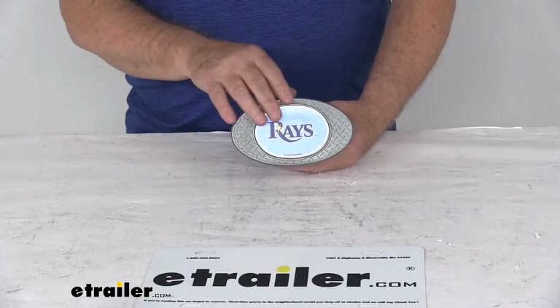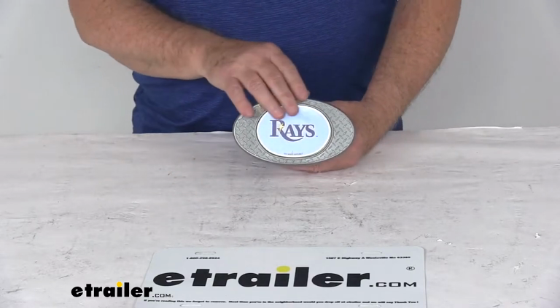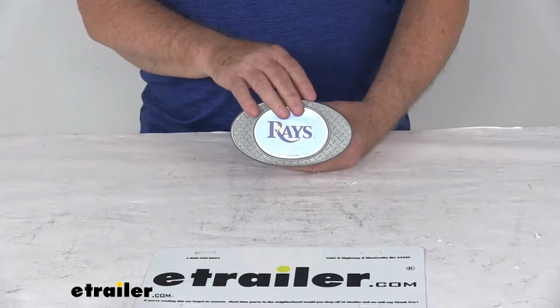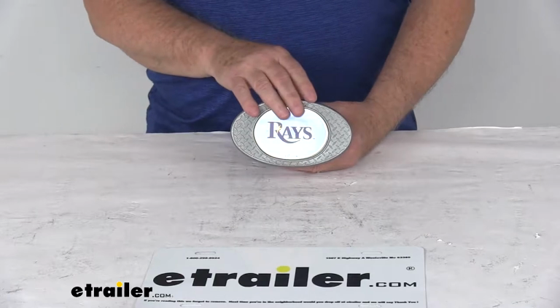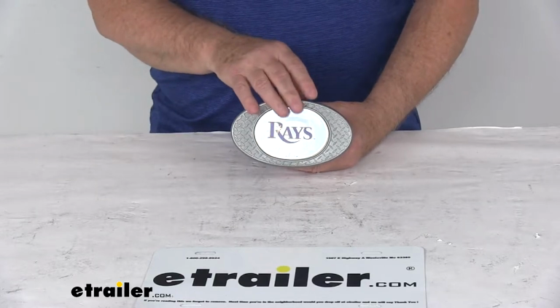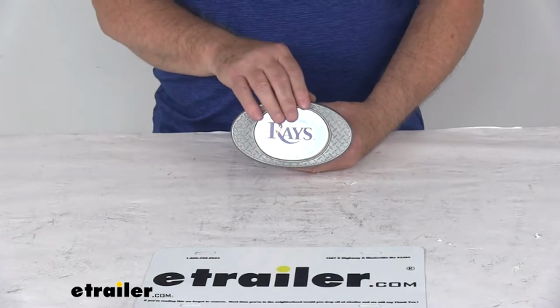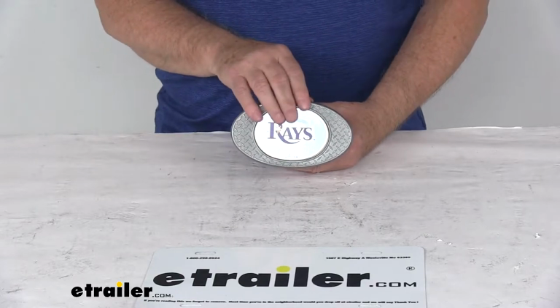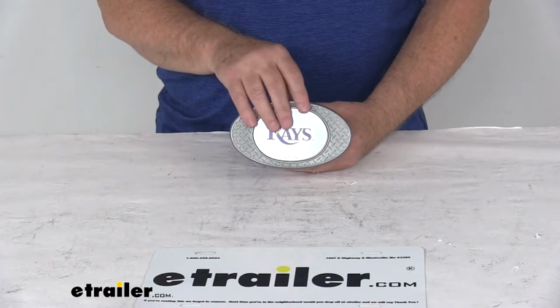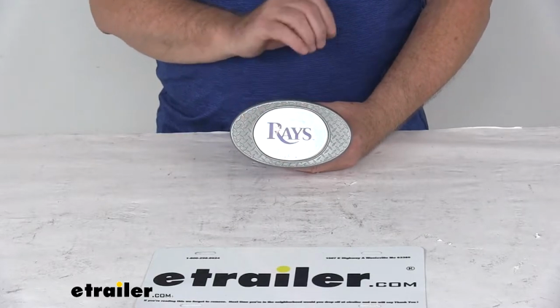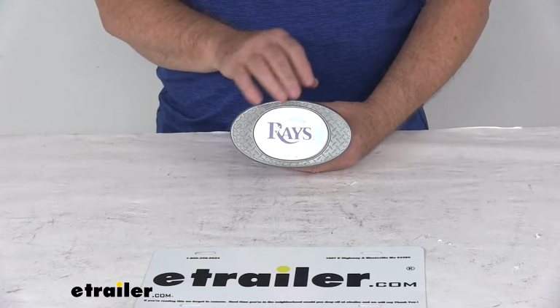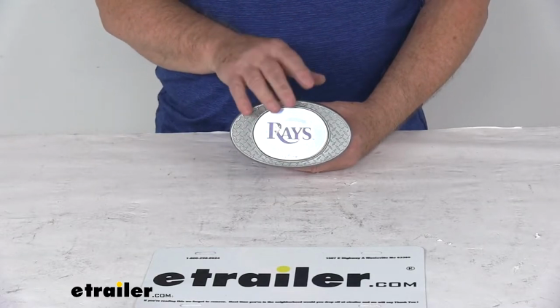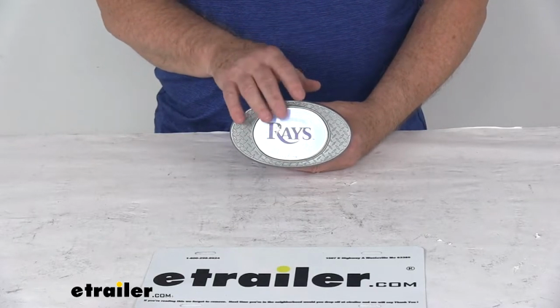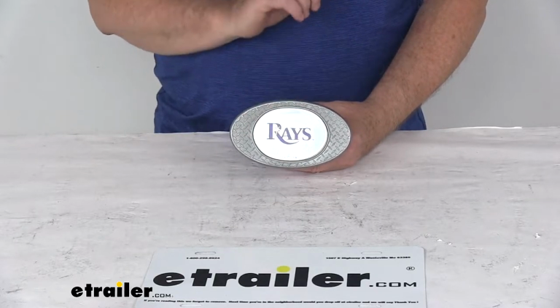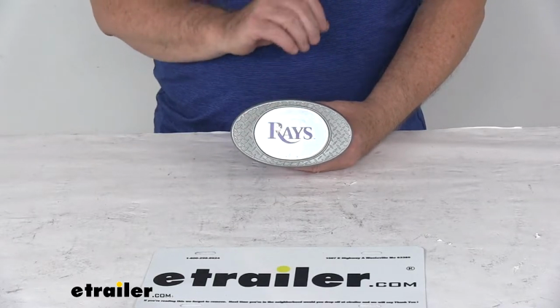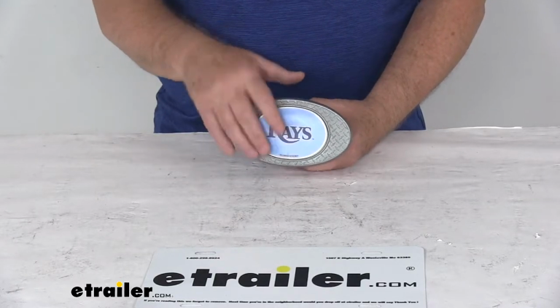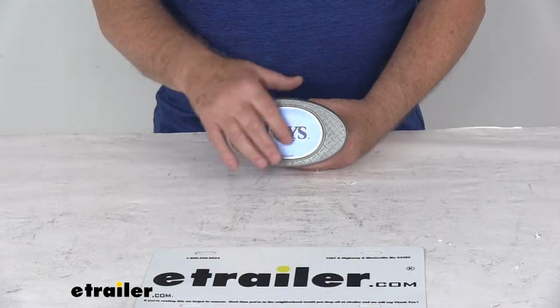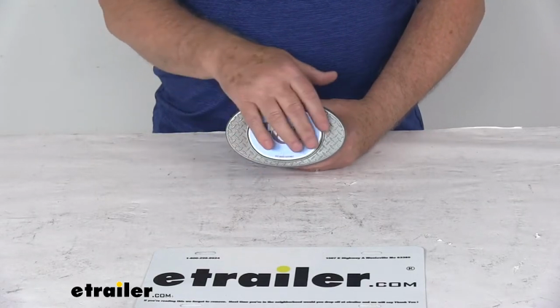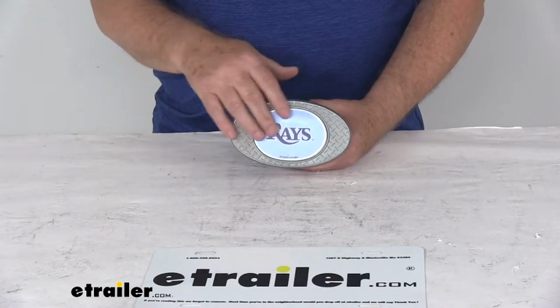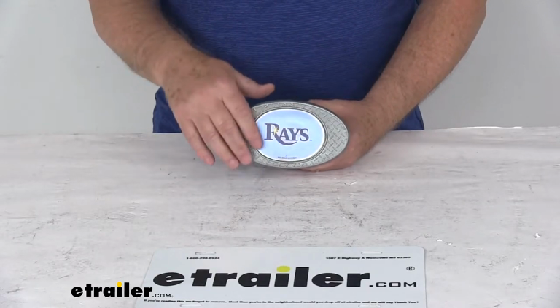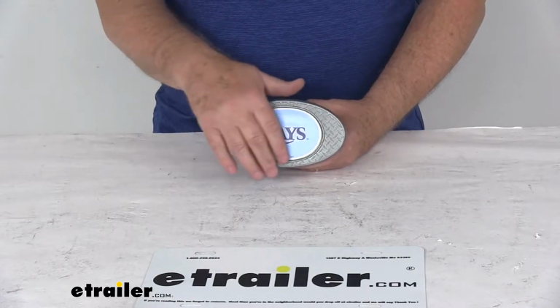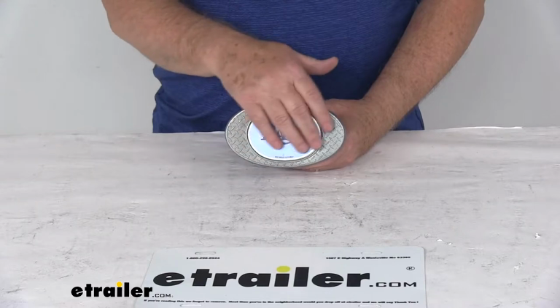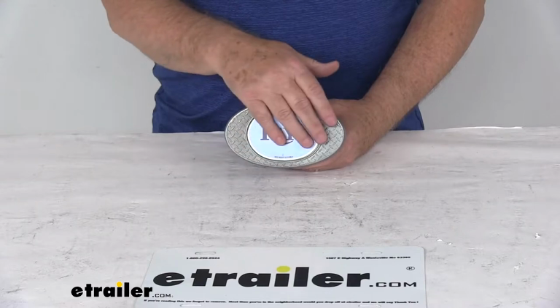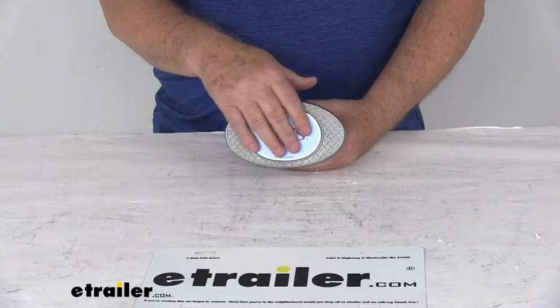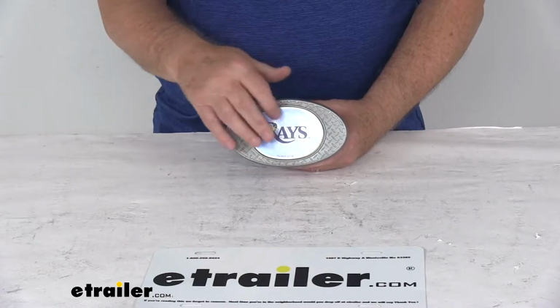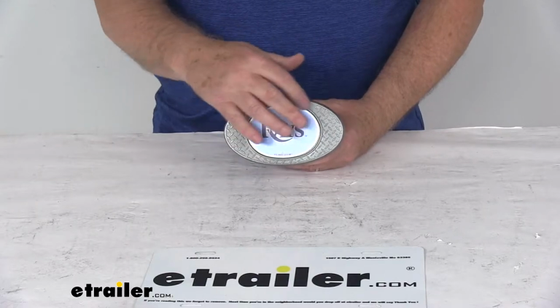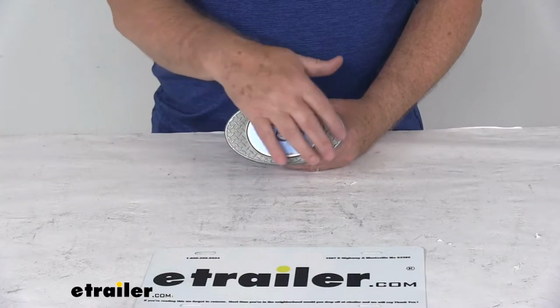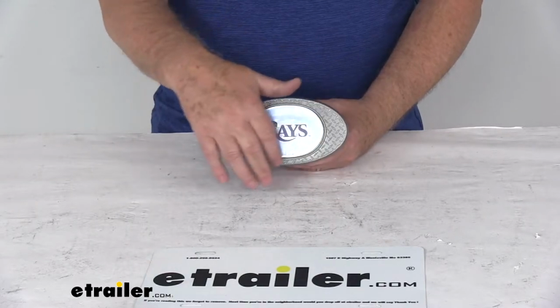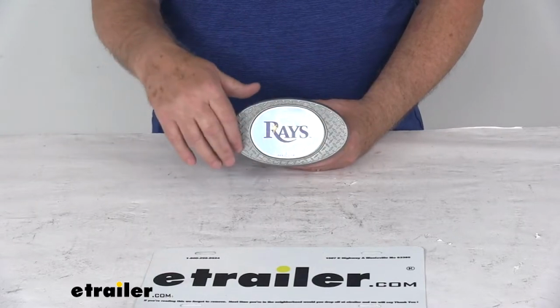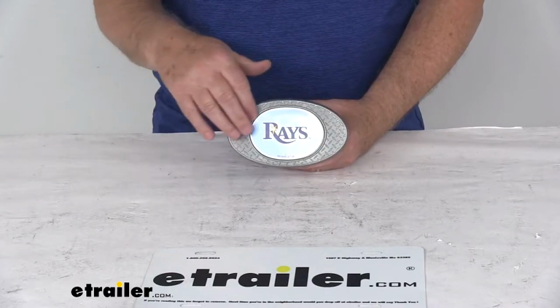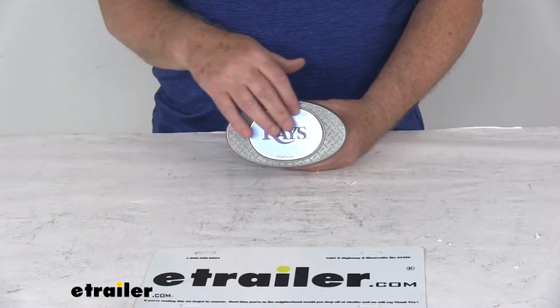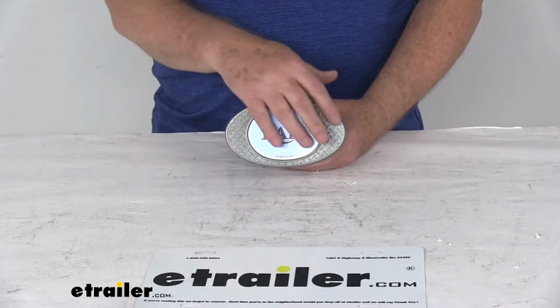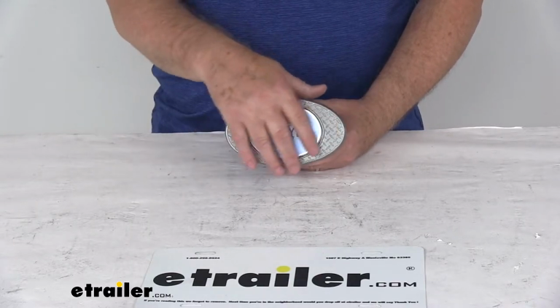It uses the team colors of navy blue, light blue, yellow, and white. It has a nice sturdy corrosion-resistant zinc face, and the tread plate metal surrounds the team logo.